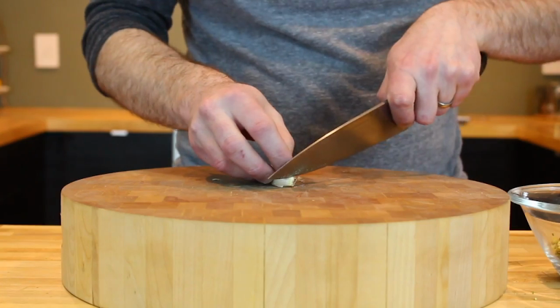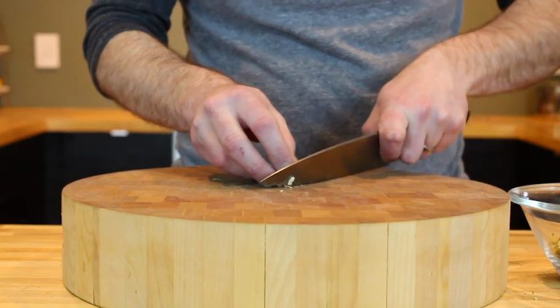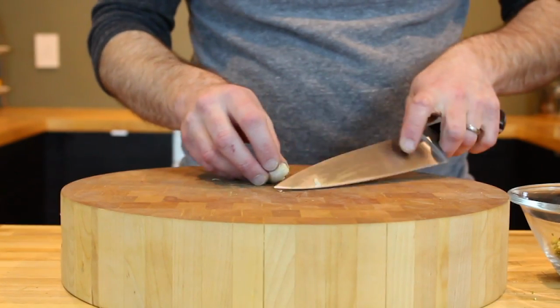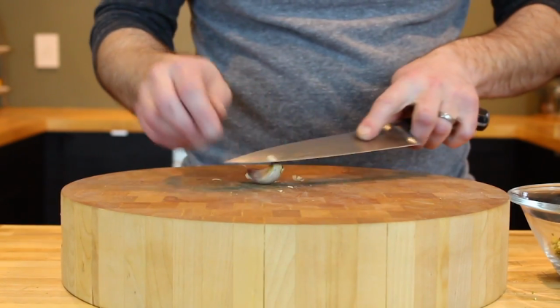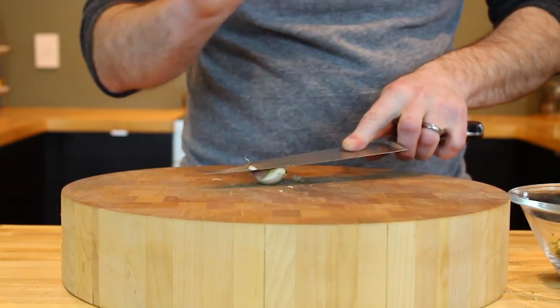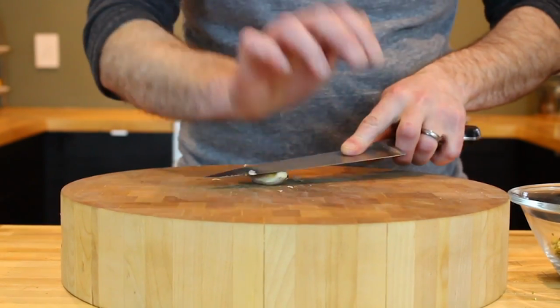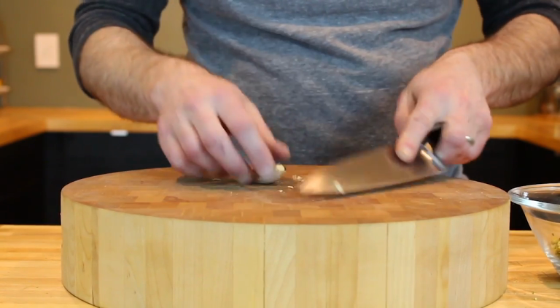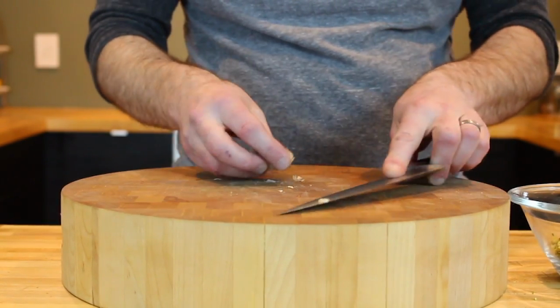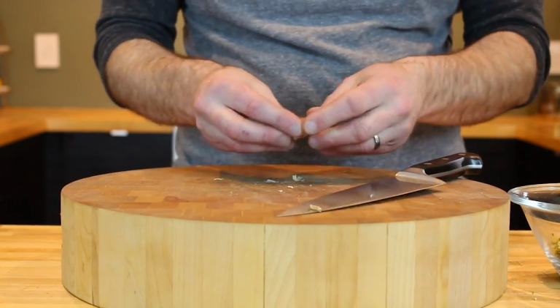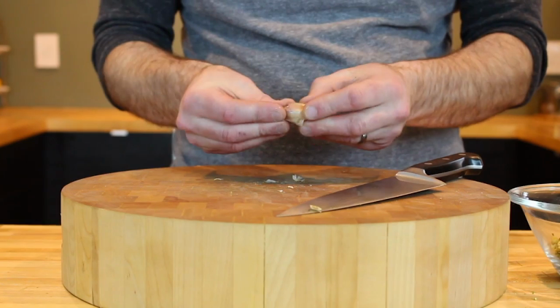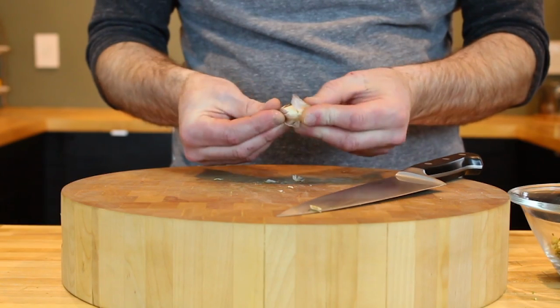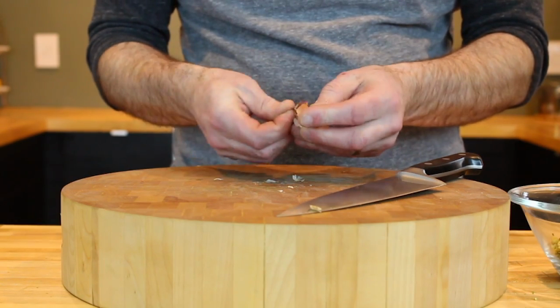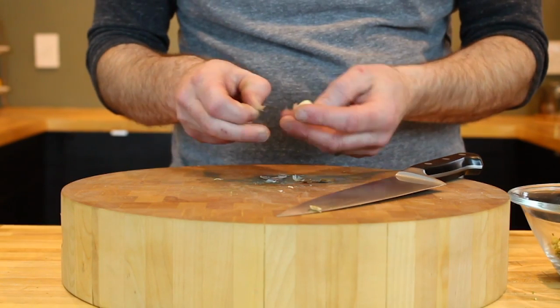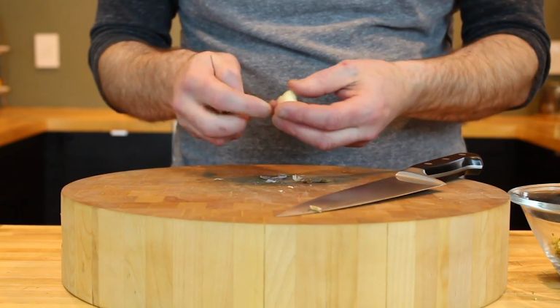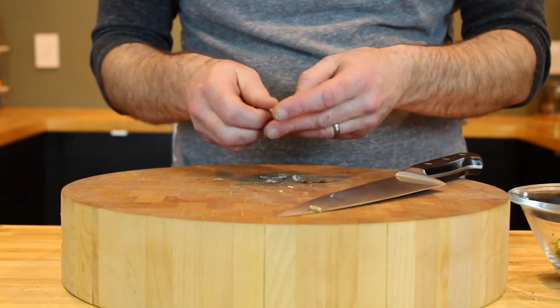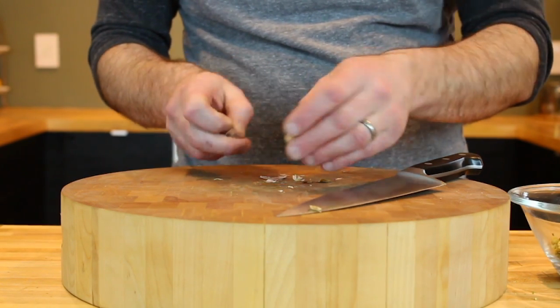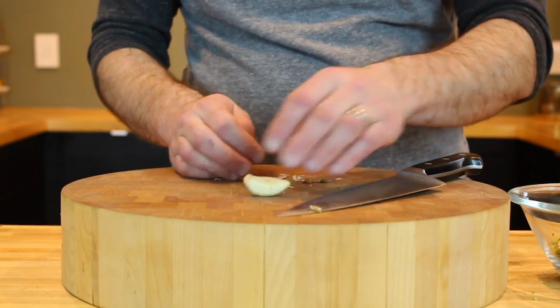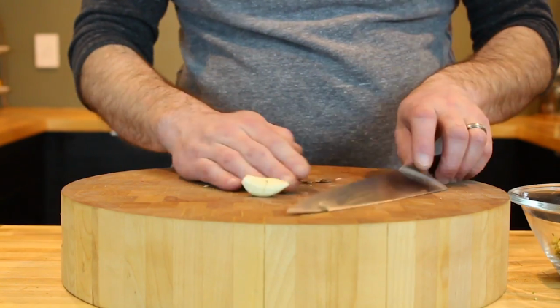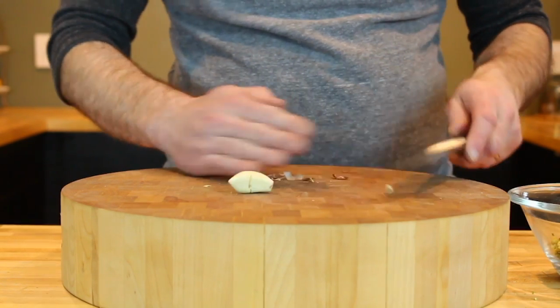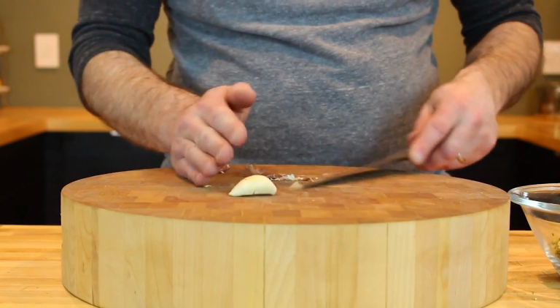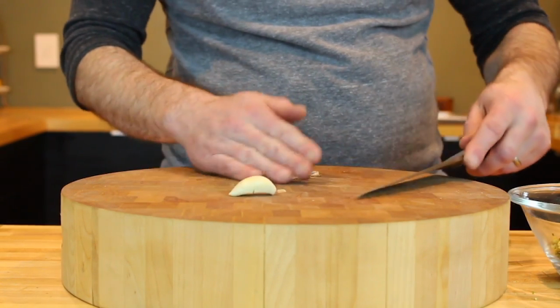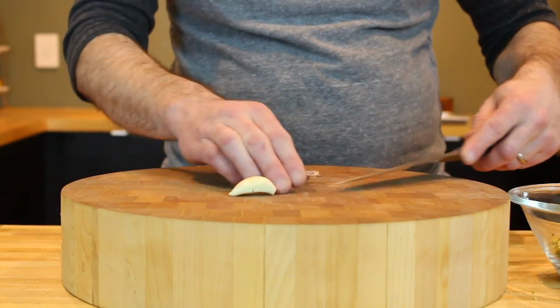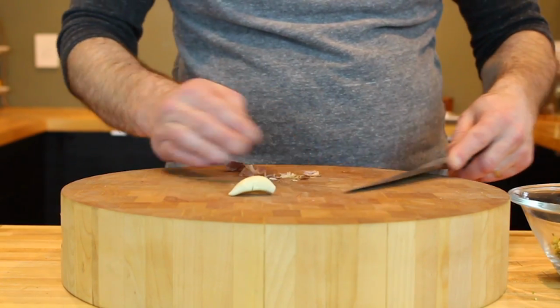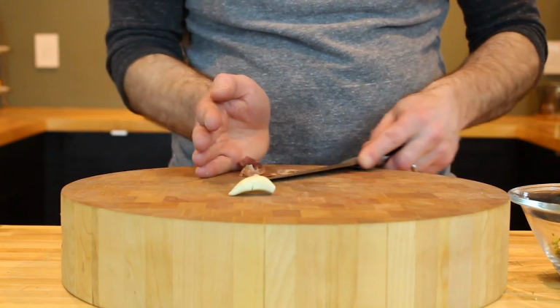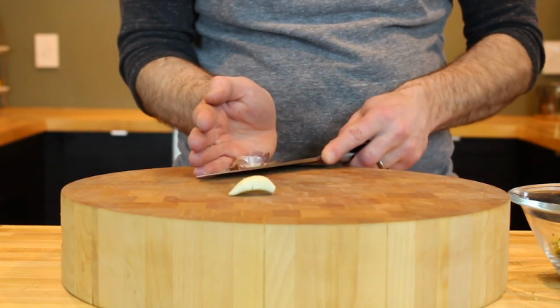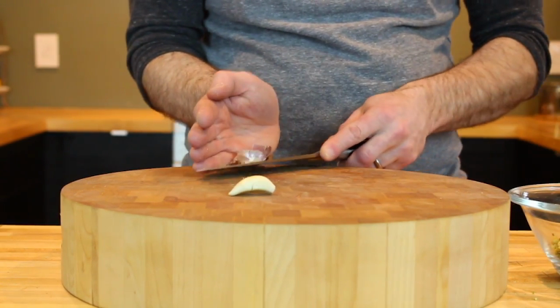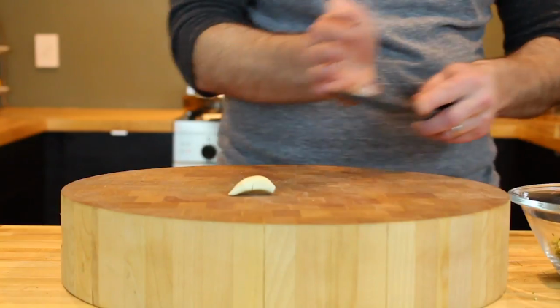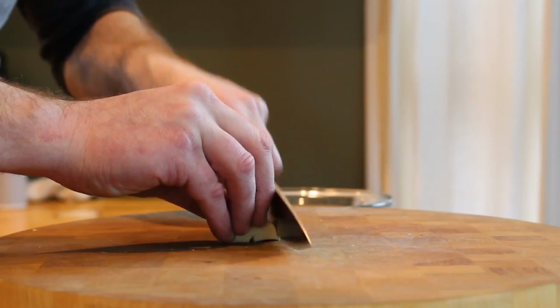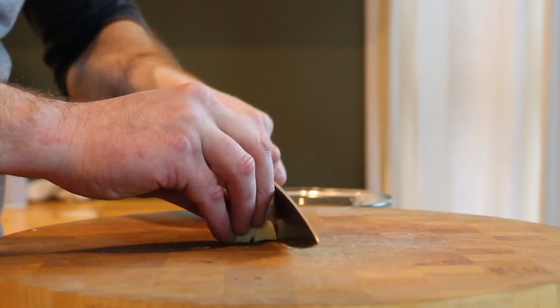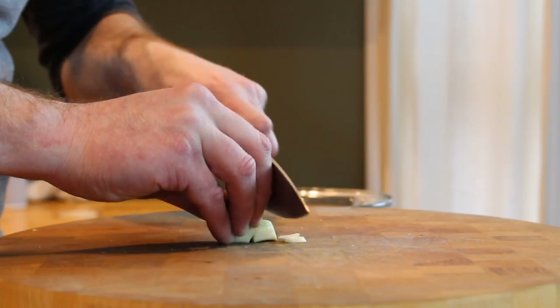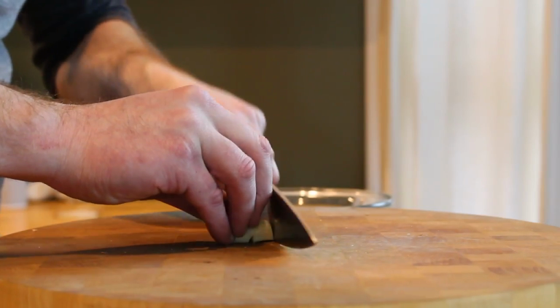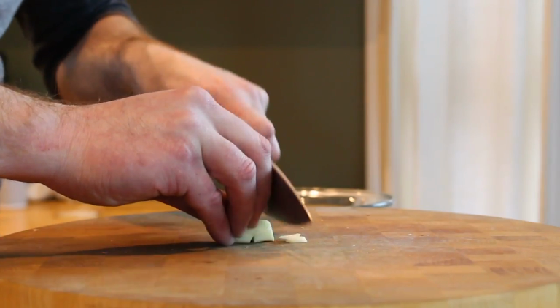You're going to need one garlic clove for this recipe. Use the side of your knife to remove the skin from the clove, then slice it and mince it up real fine.